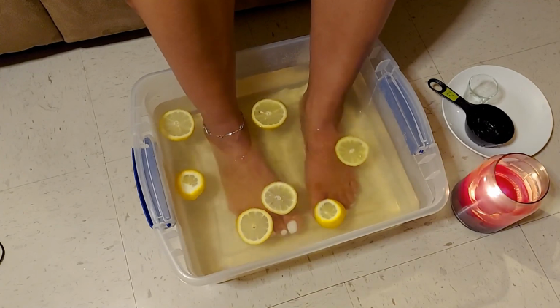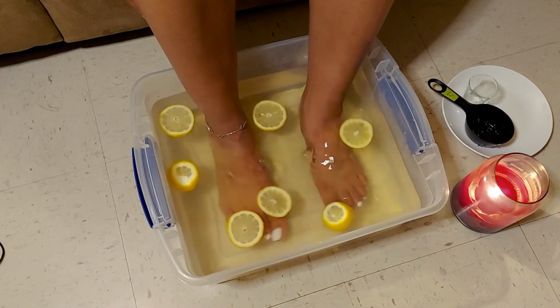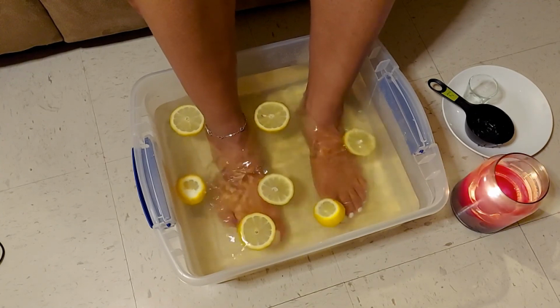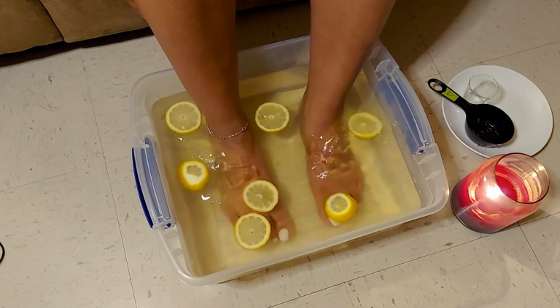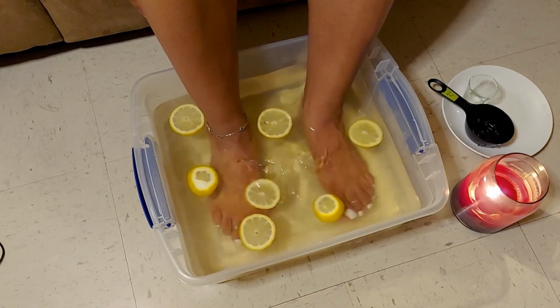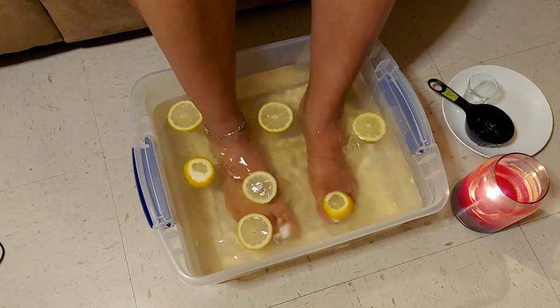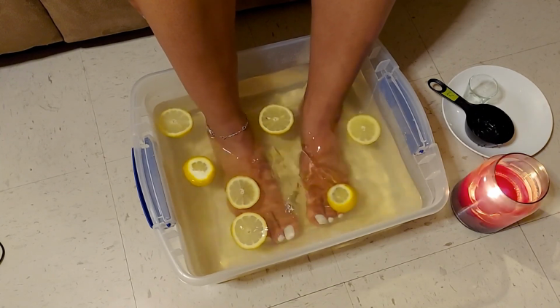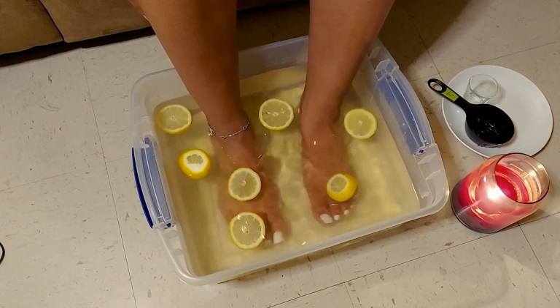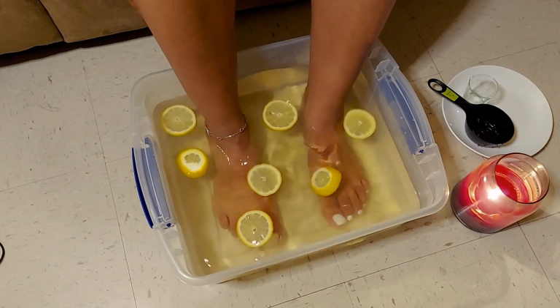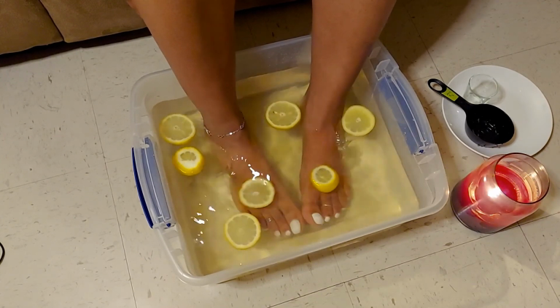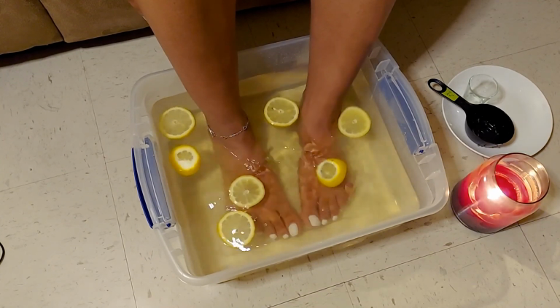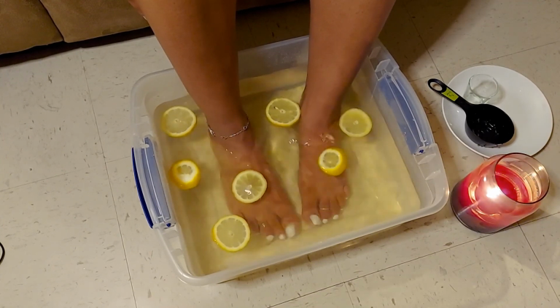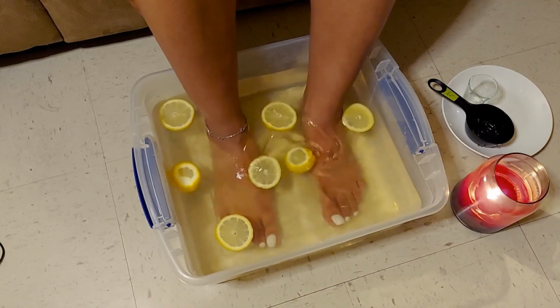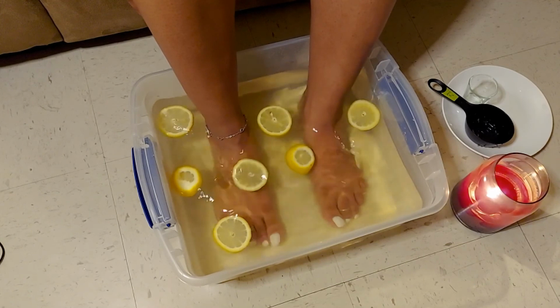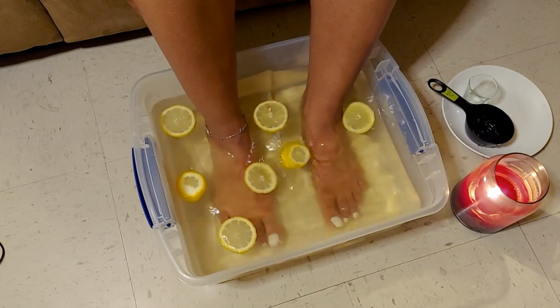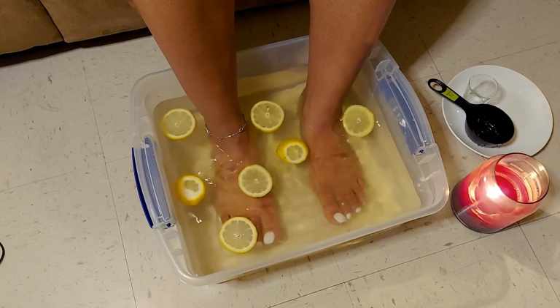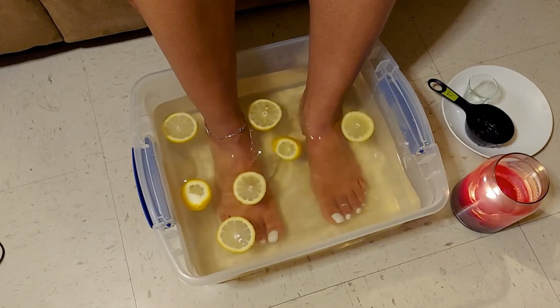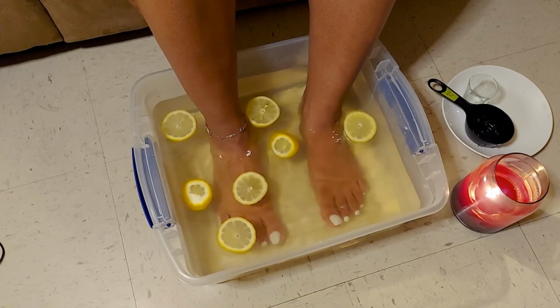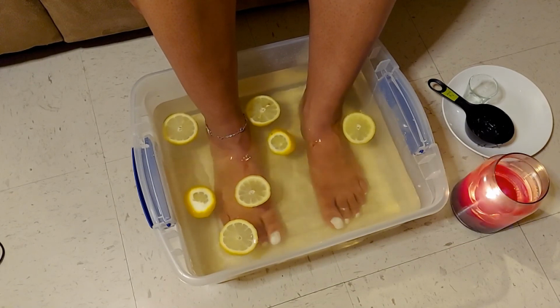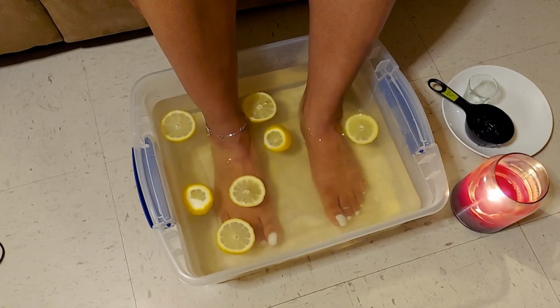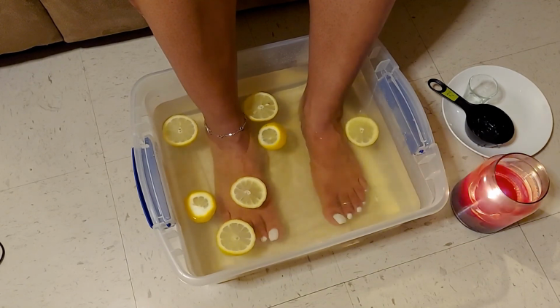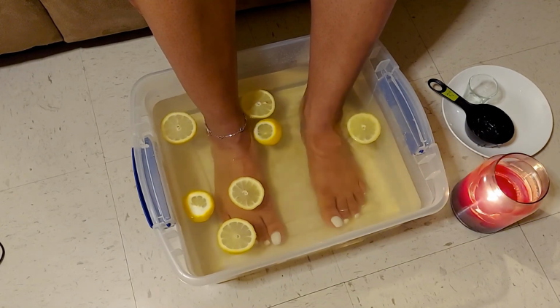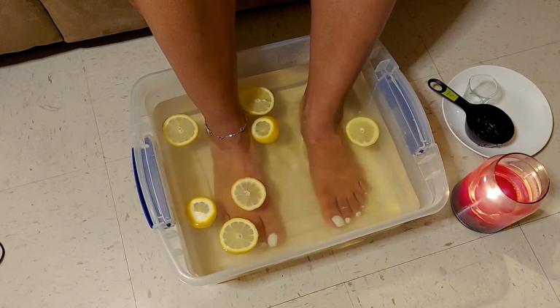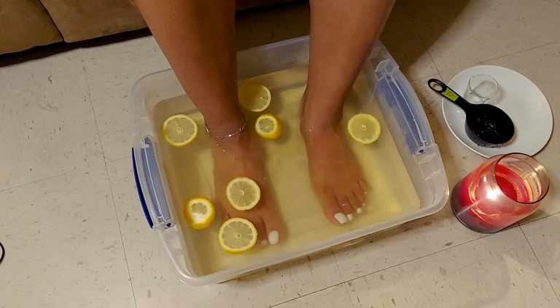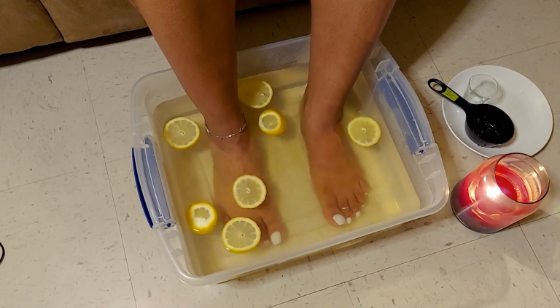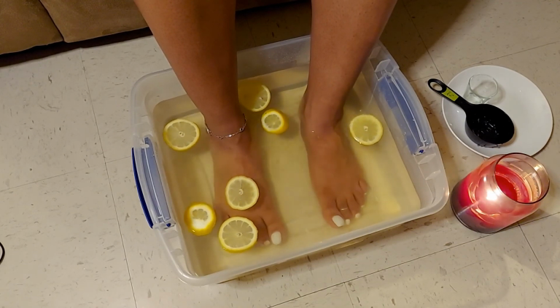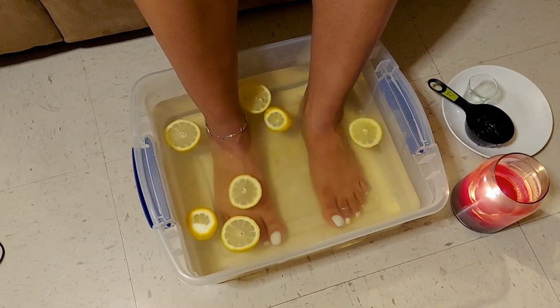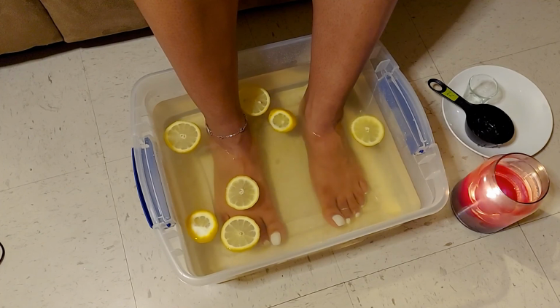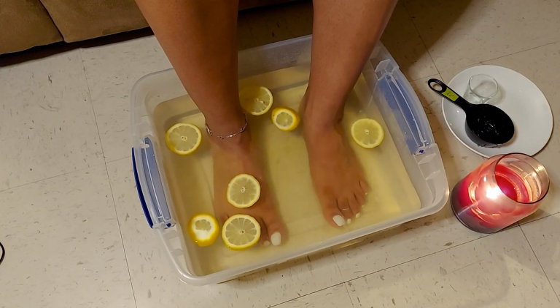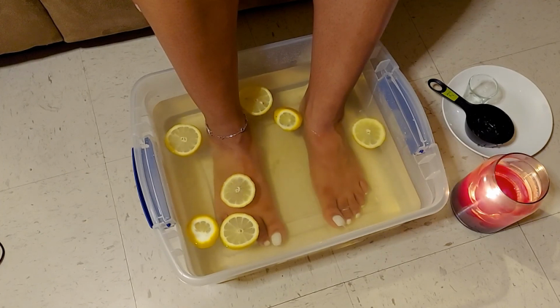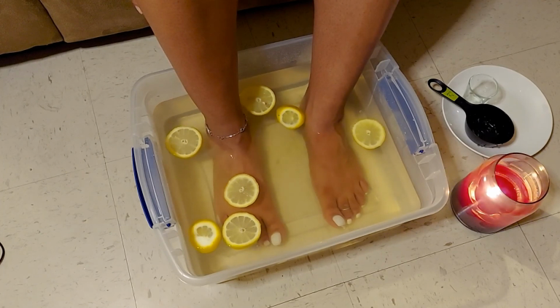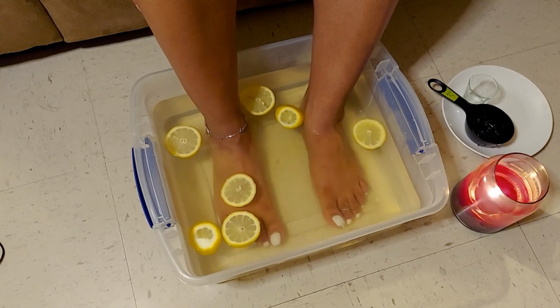It's a really nice, natural way to give yourself a much-needed pedicure at home. Hopefully this helps you. I just want to thank you guys for joining us for spa week — I hope that you enjoyed it. We'll see you next time!